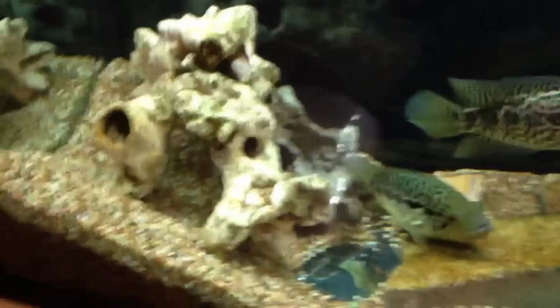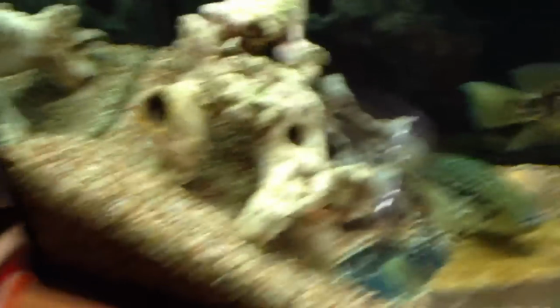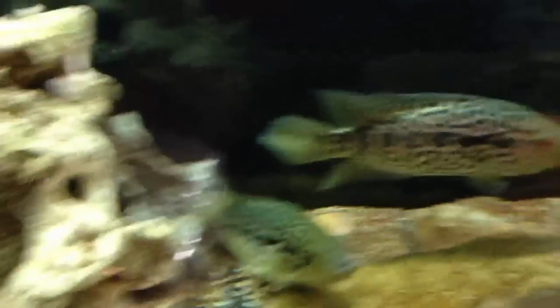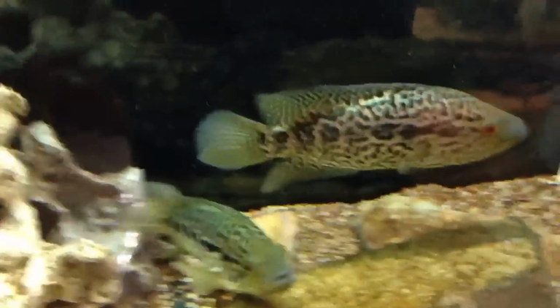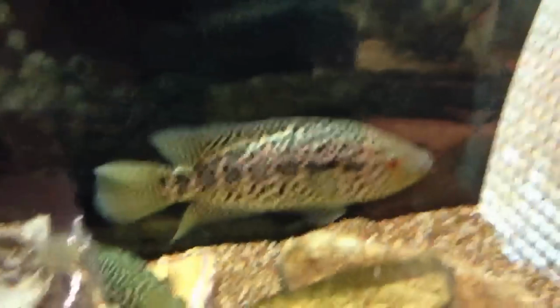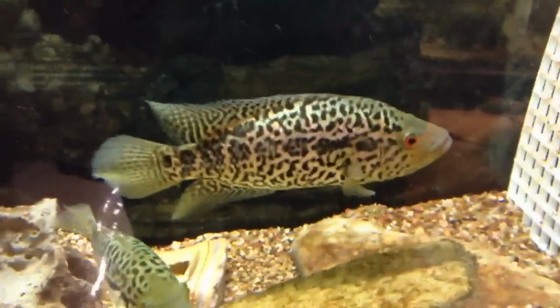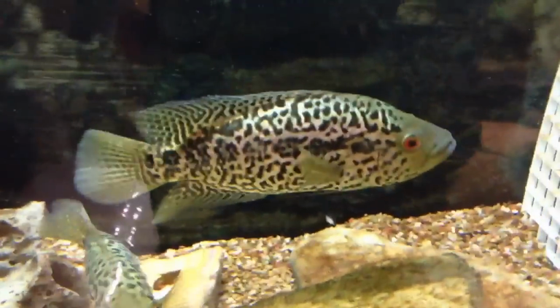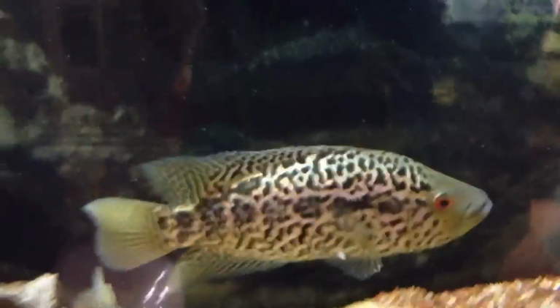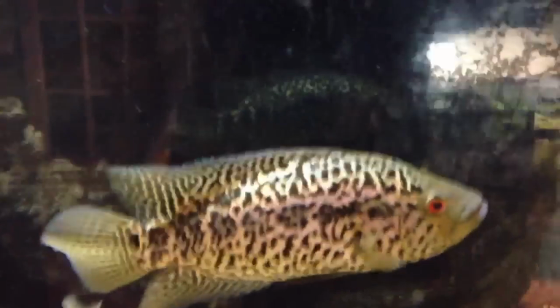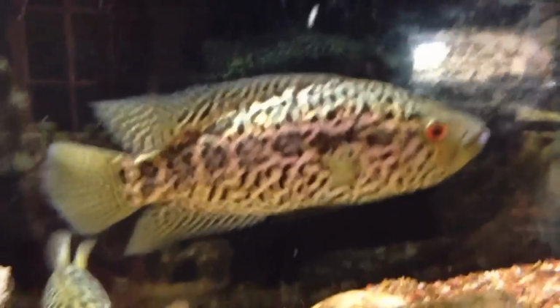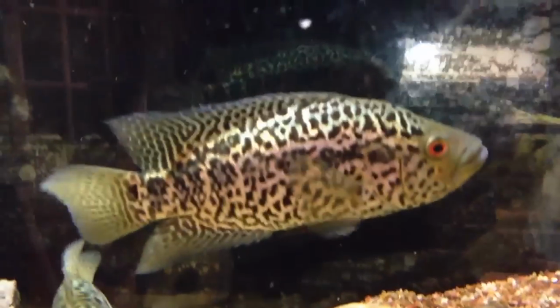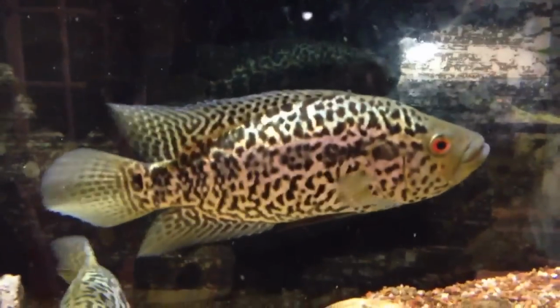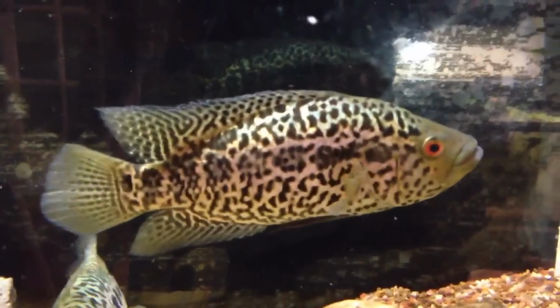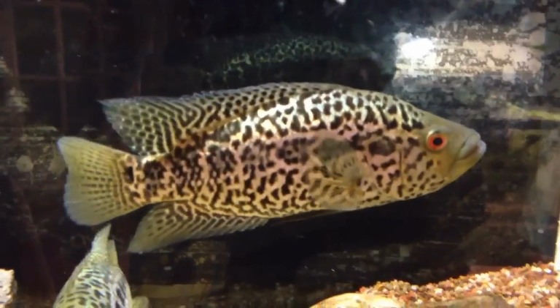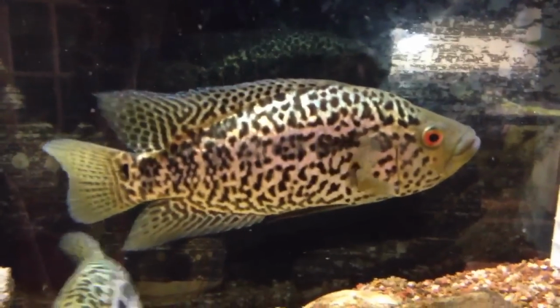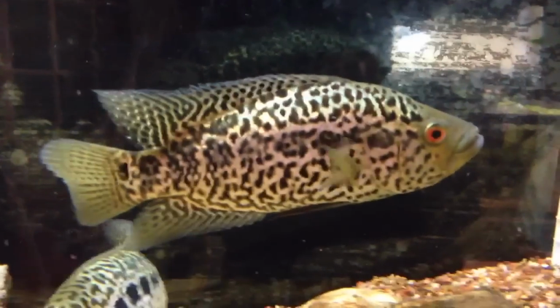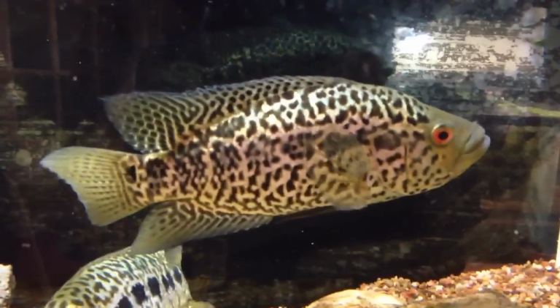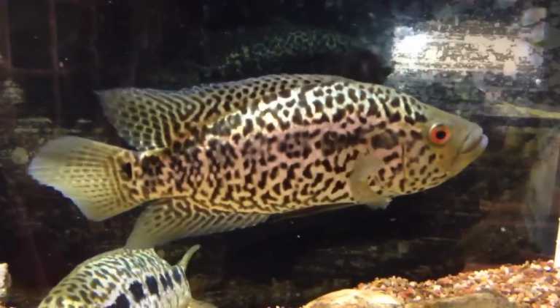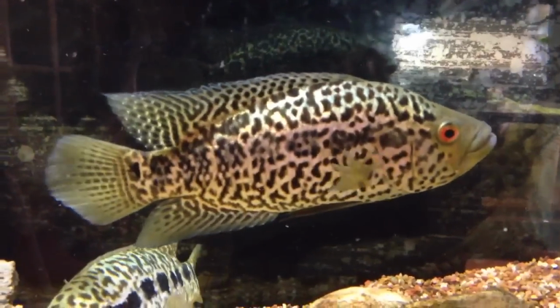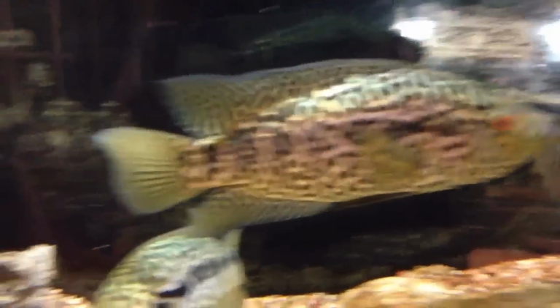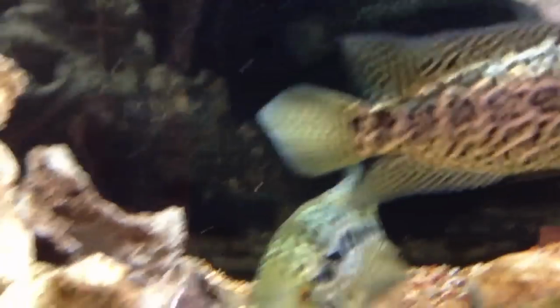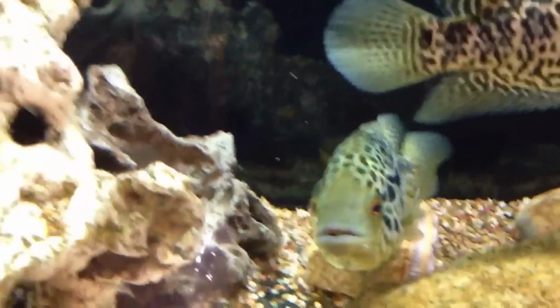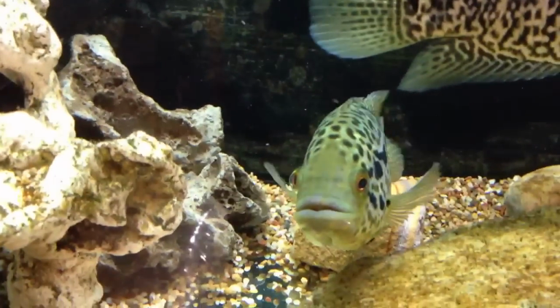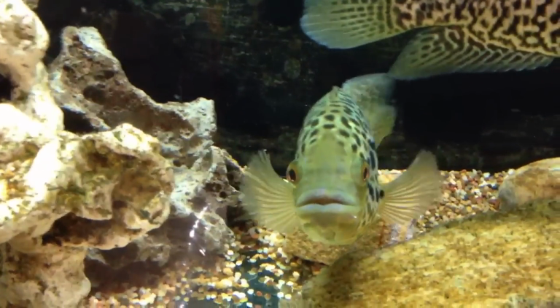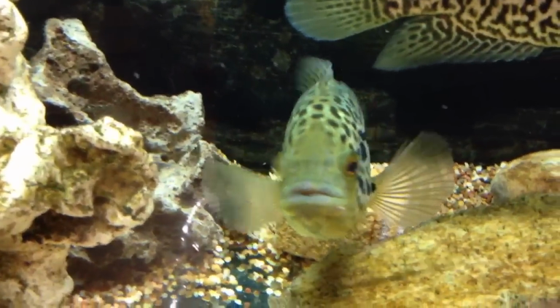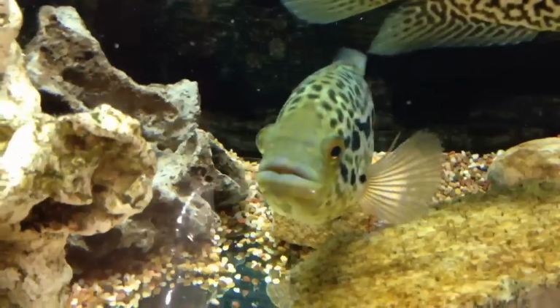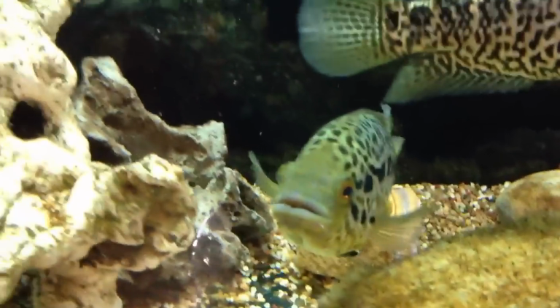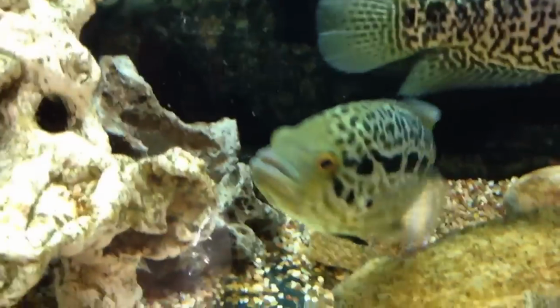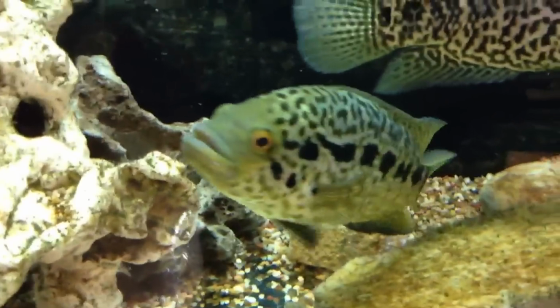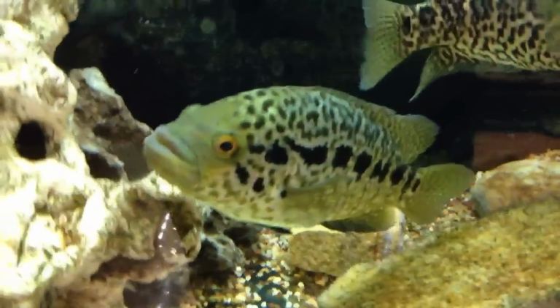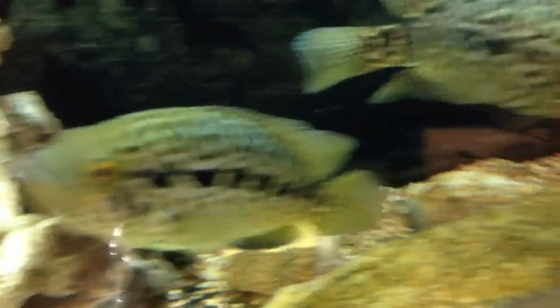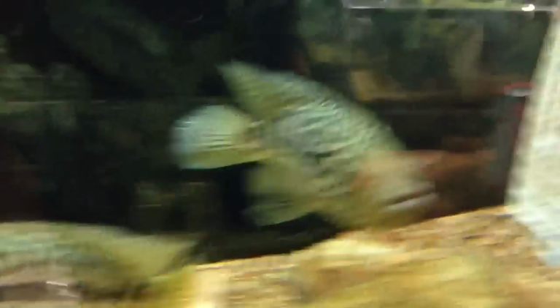These guys are getting ready to breed. That's the male right there — thinks he's hot shit, but he's pretty cool though. A little female action. Can't get too close — y'all know how they are.